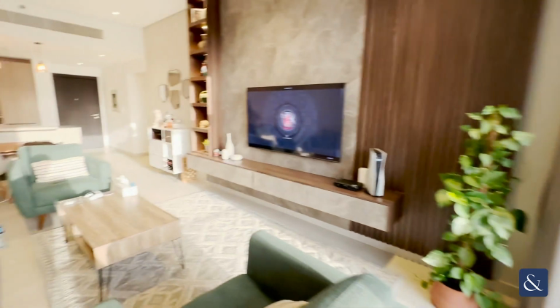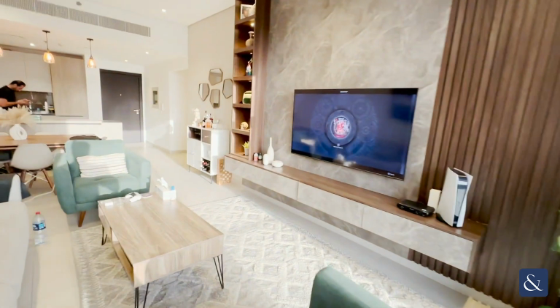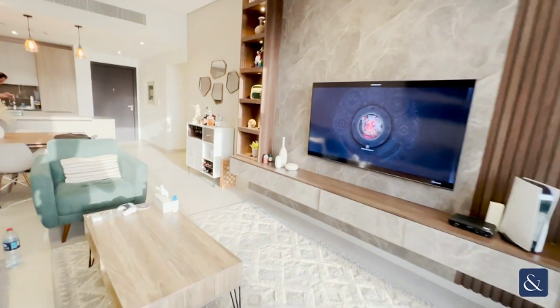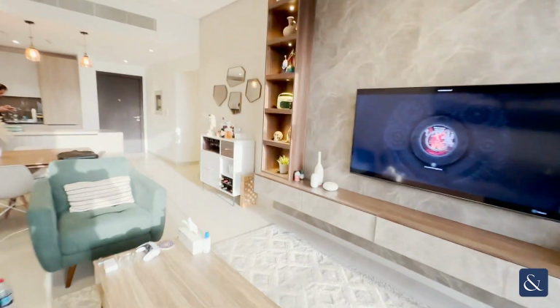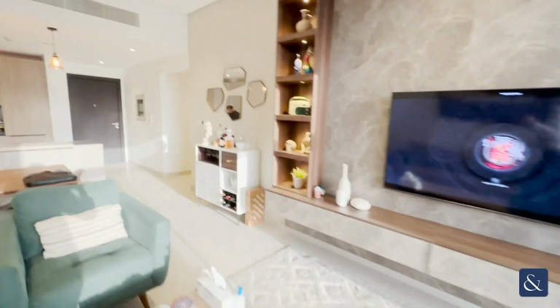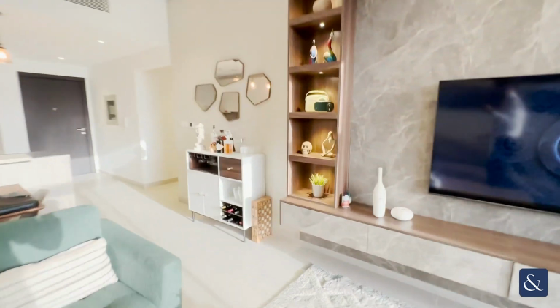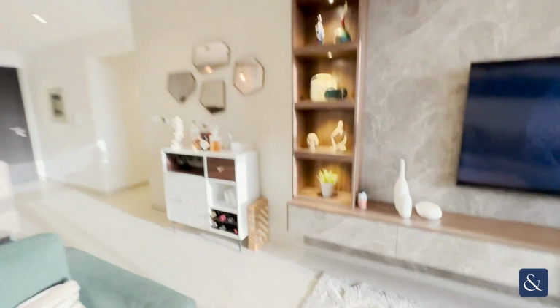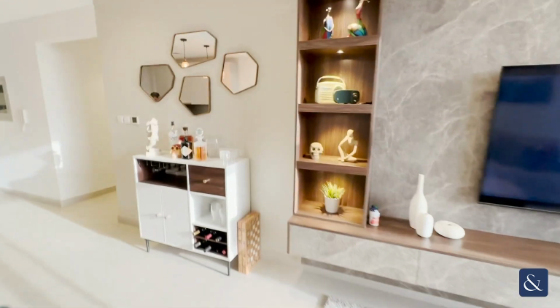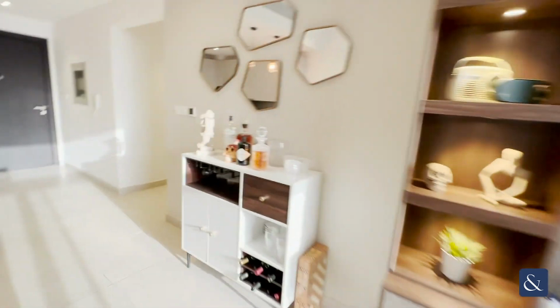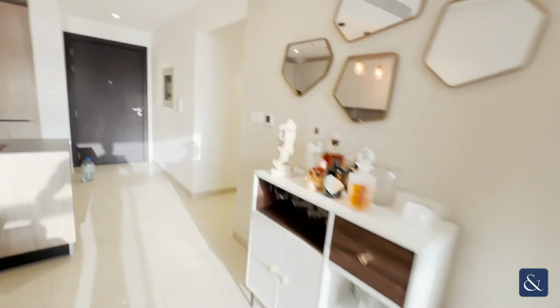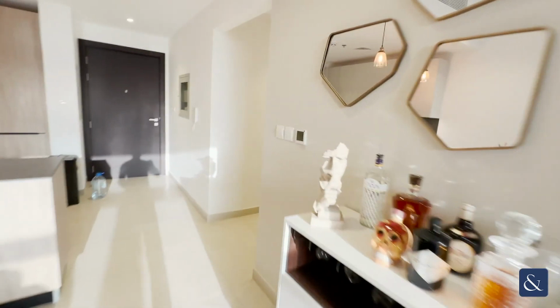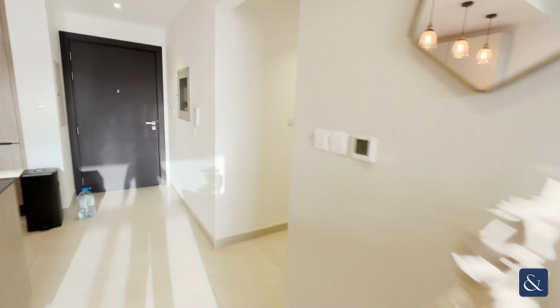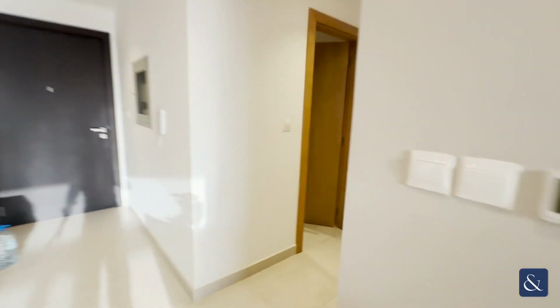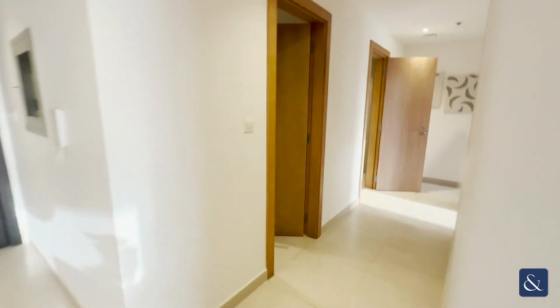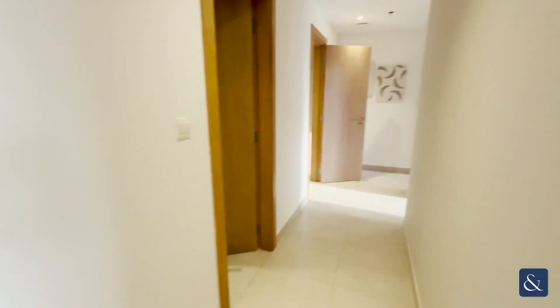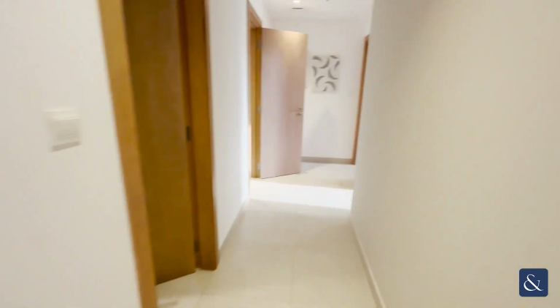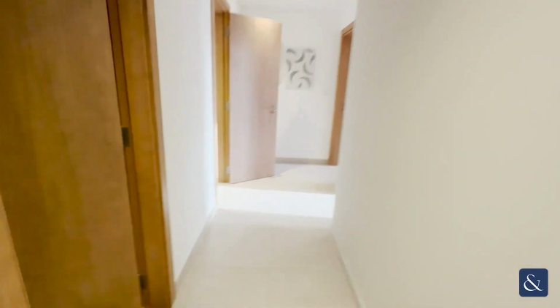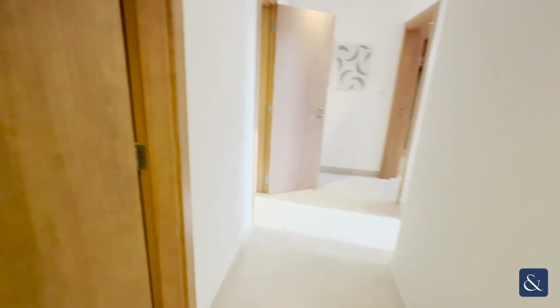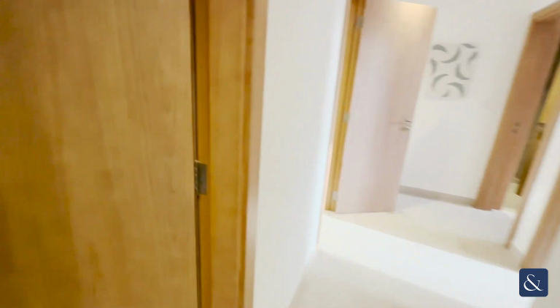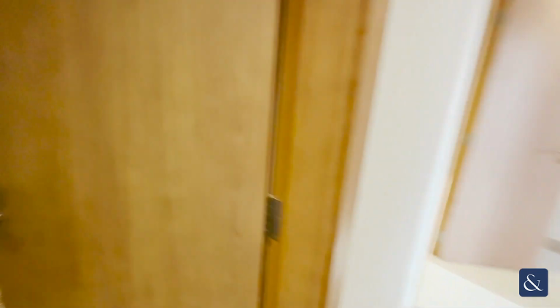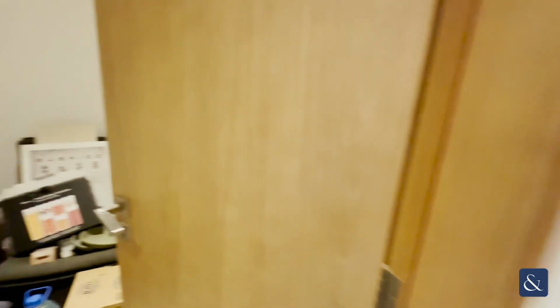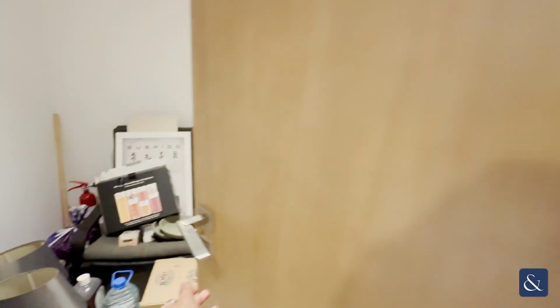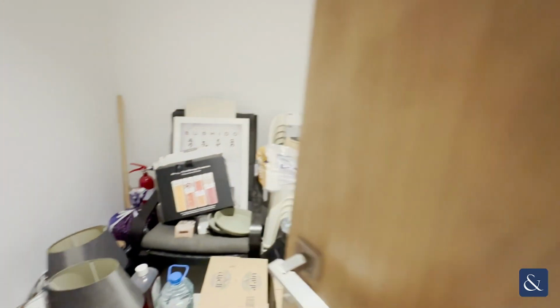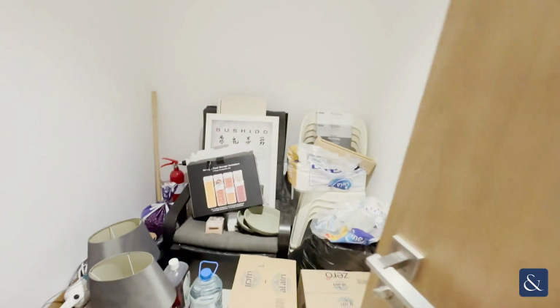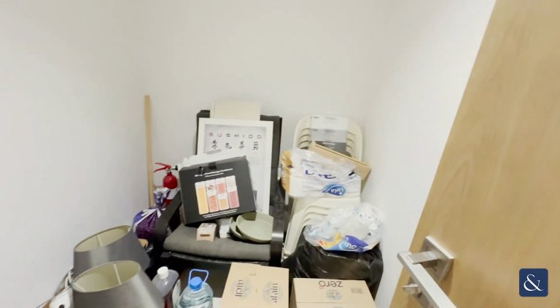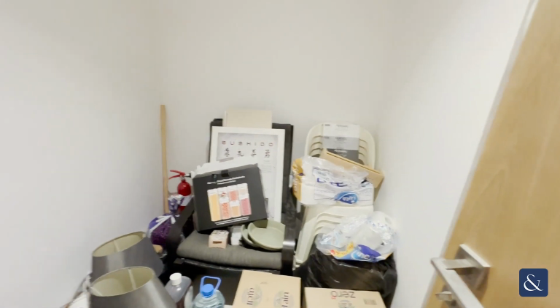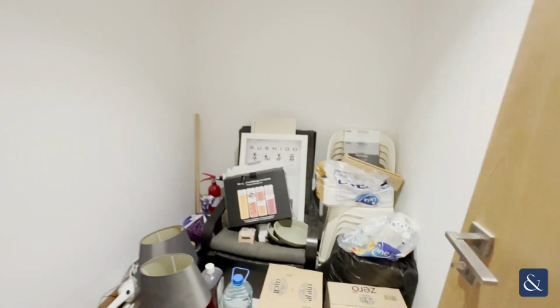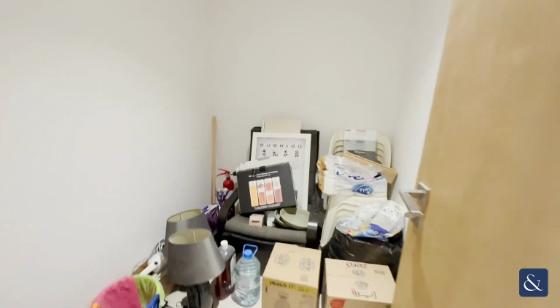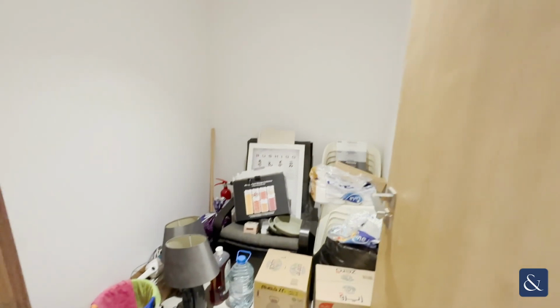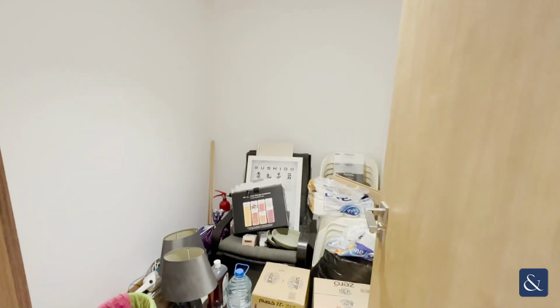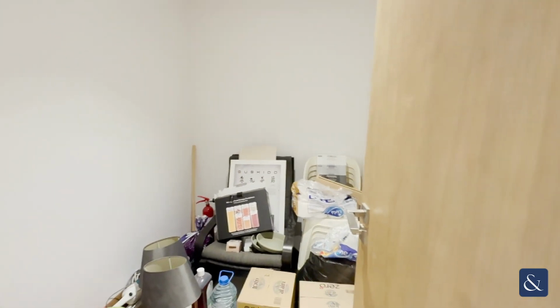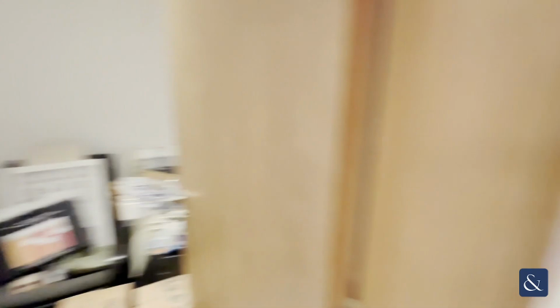Heading back inside and over to the bedrooms. On our right-hand side, we have the storage unit. It does come with an internal storage unit, quite huge in size with a lot of space for storage.